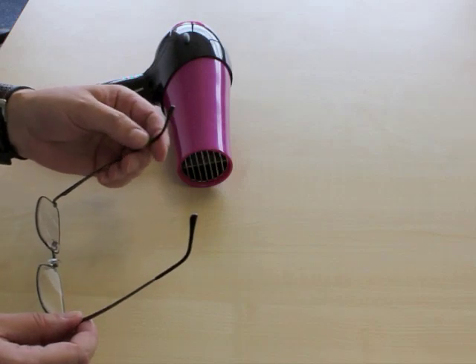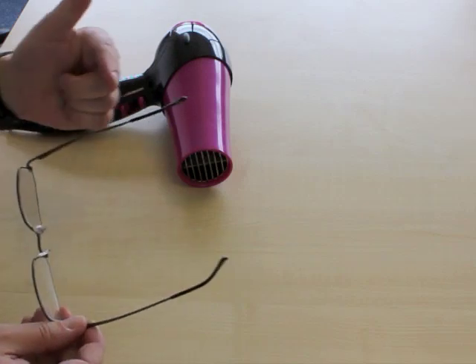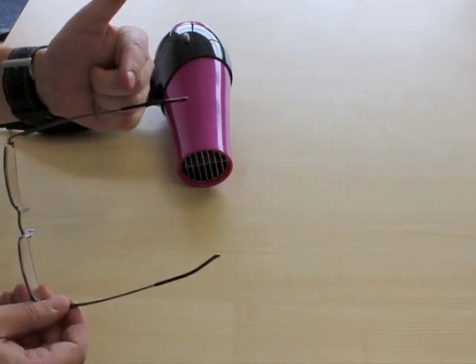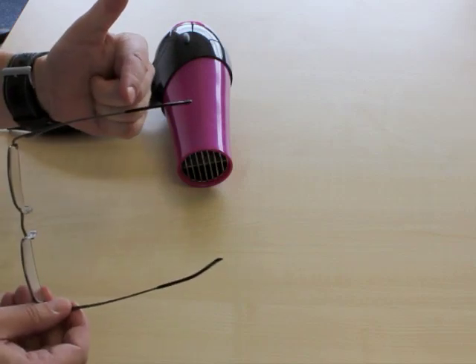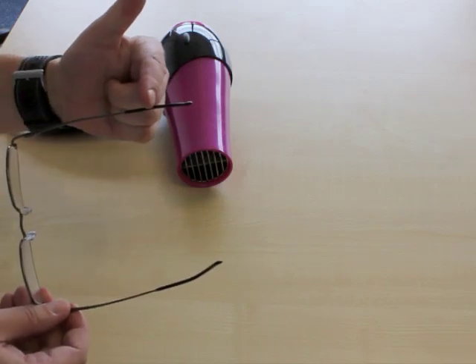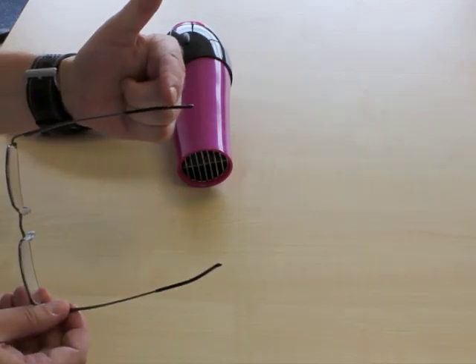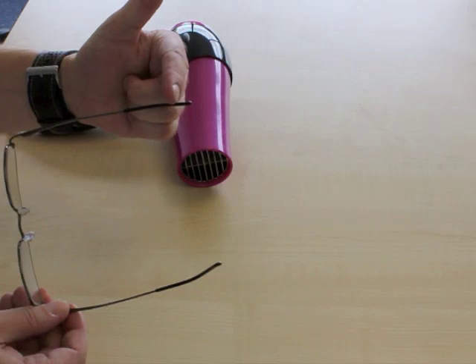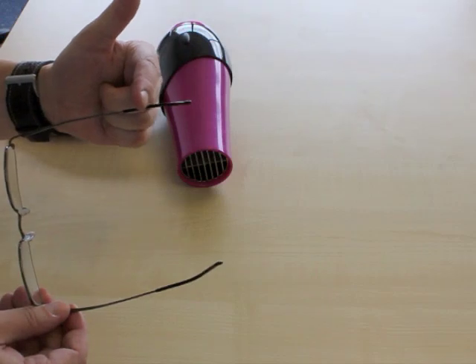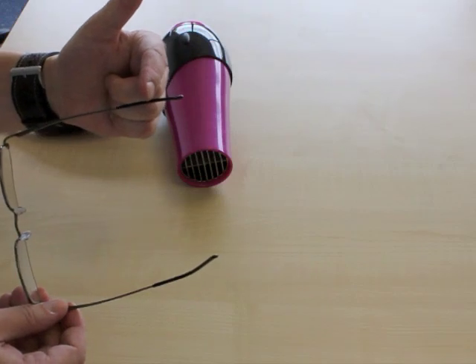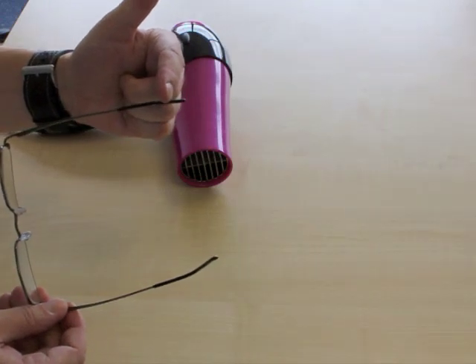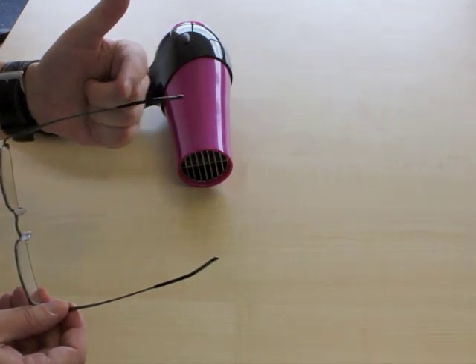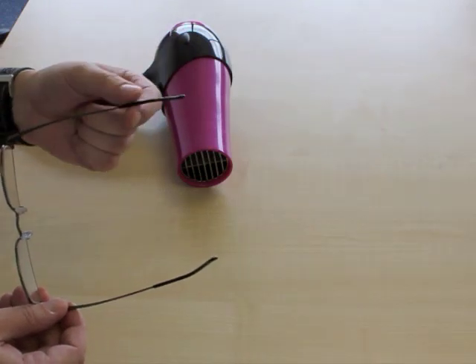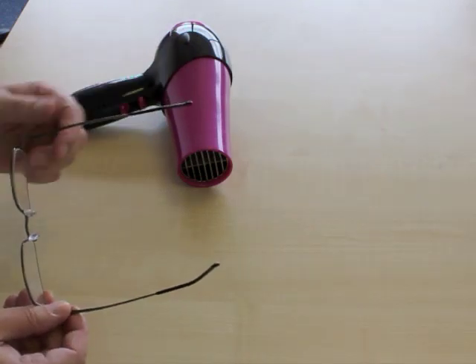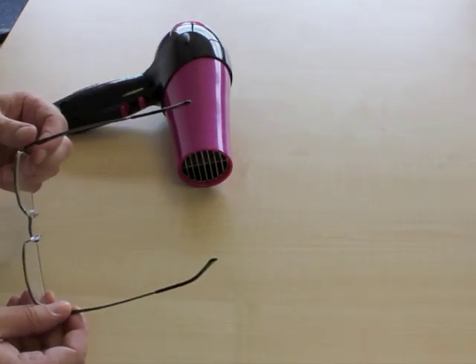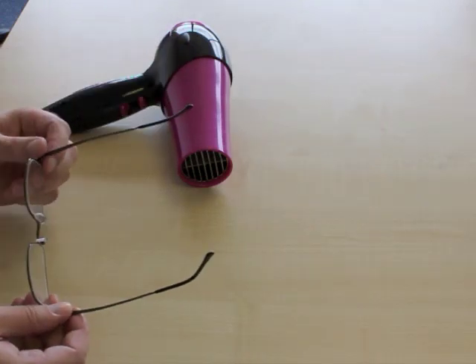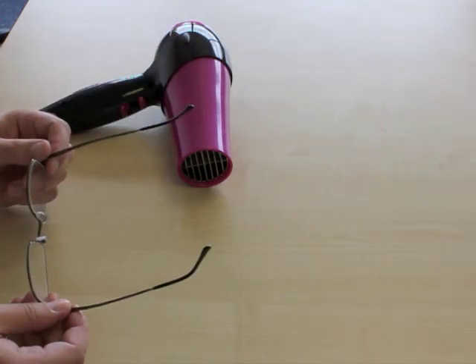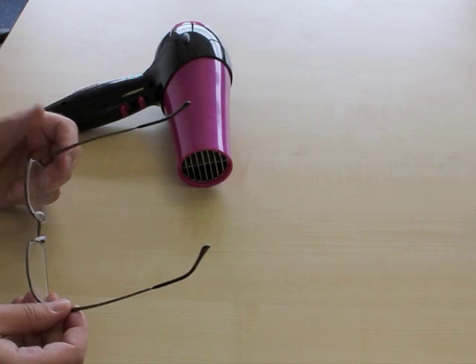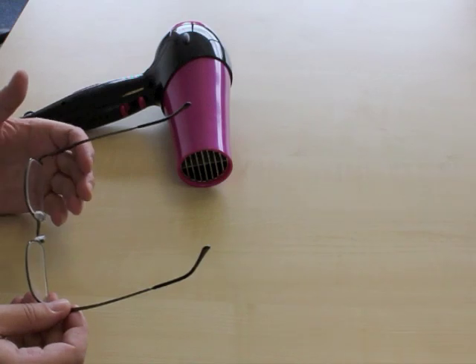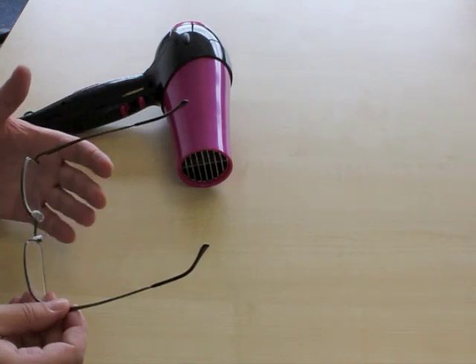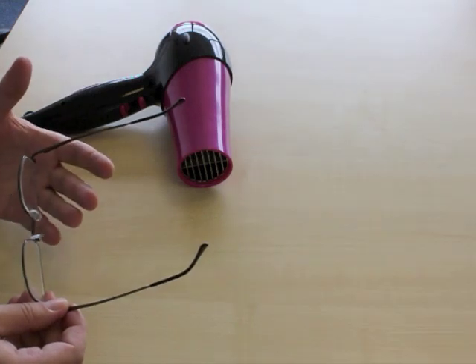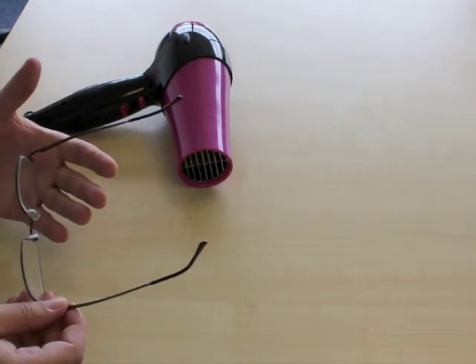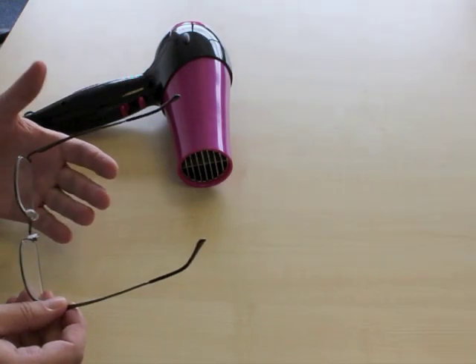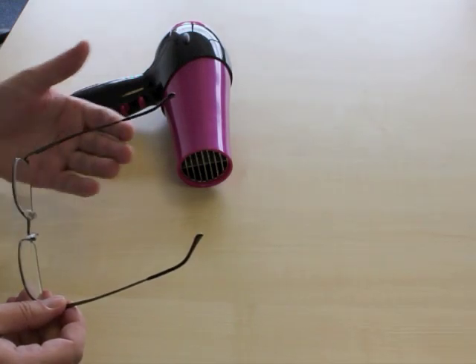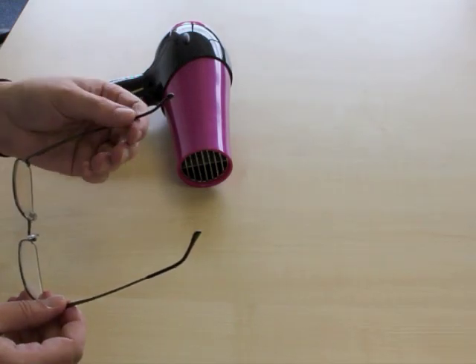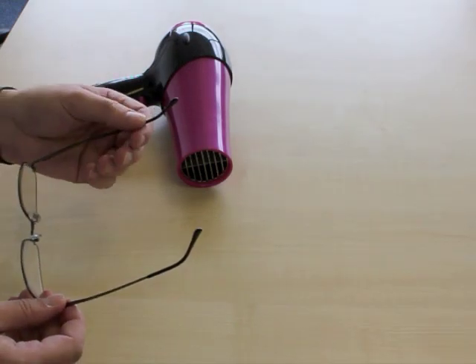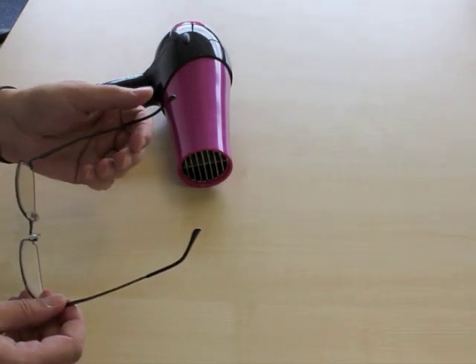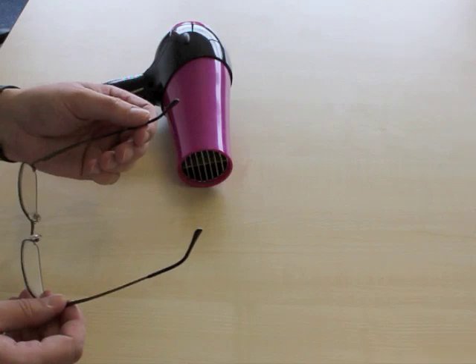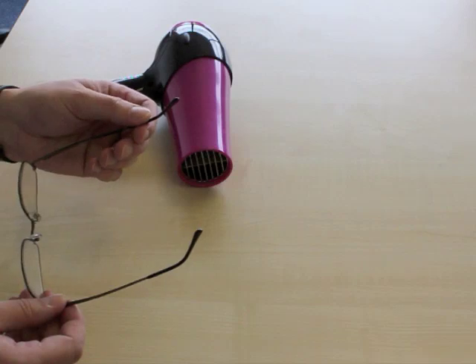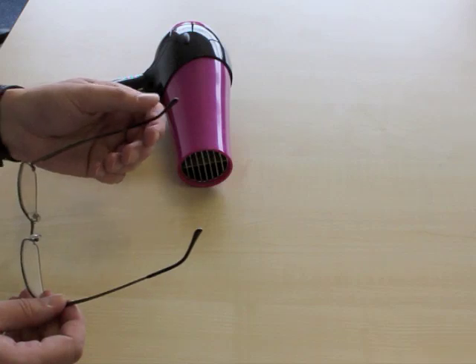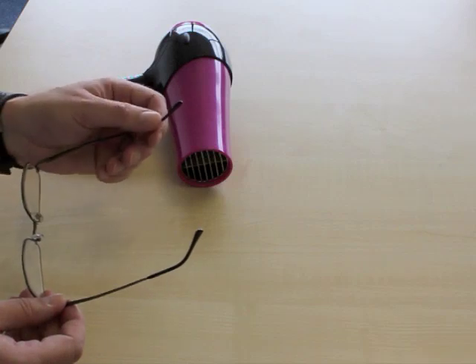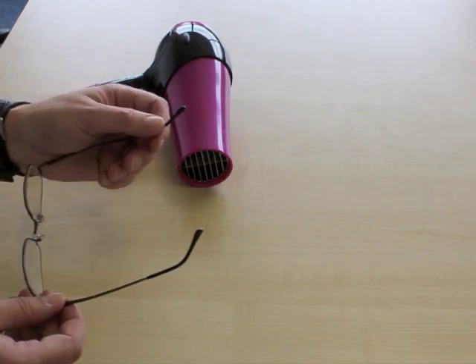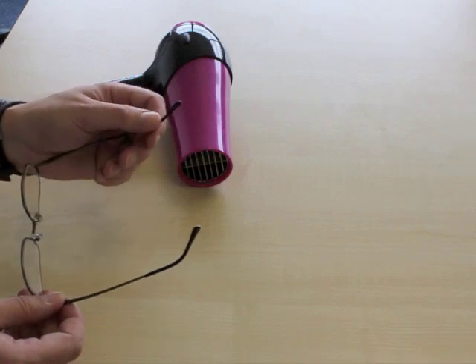Apply heat just to the bend part. Normally this will take about 20 to 30 seconds — make sure that it's still okay for you to touch. You don't want to burn your hands. The temperature you're looking for is a hot cup of tea.